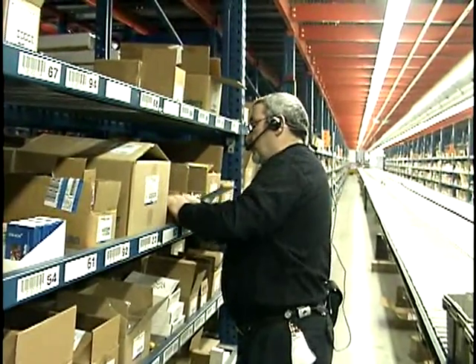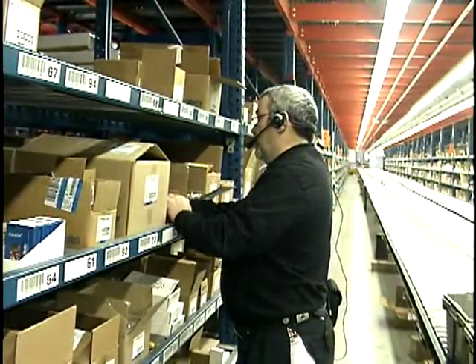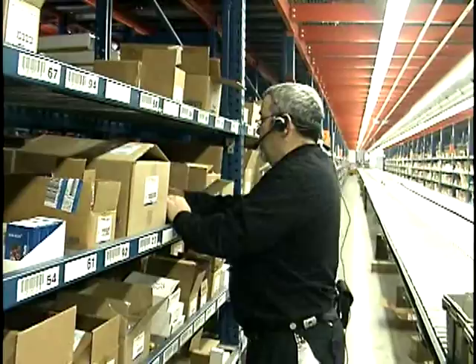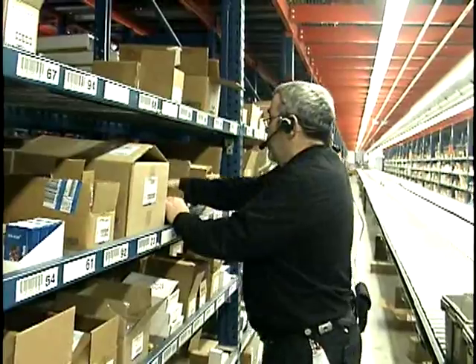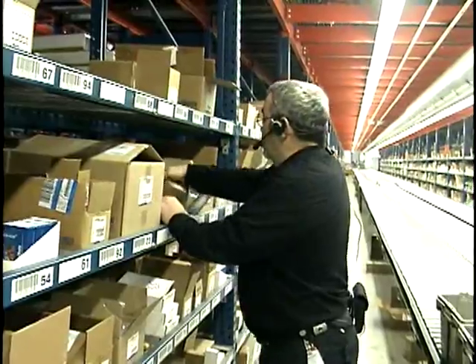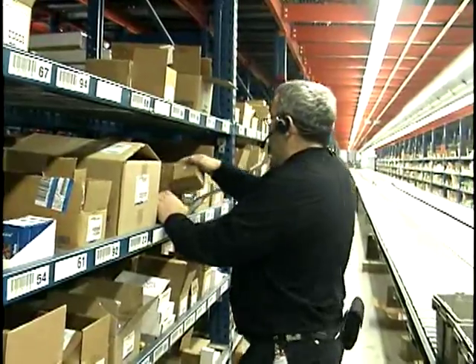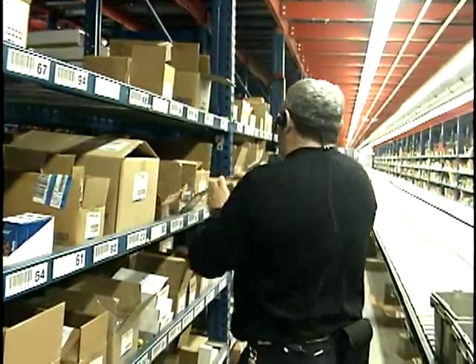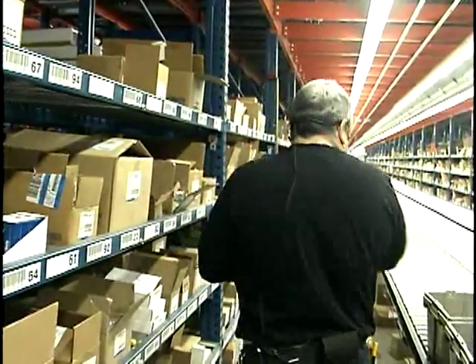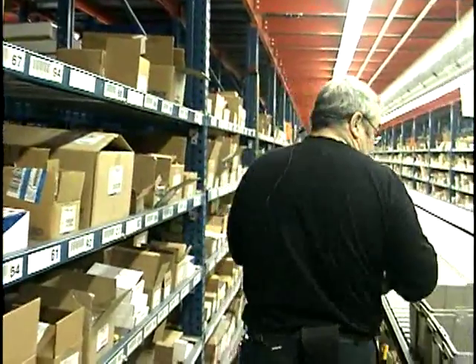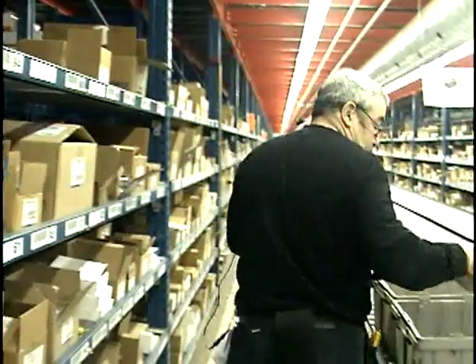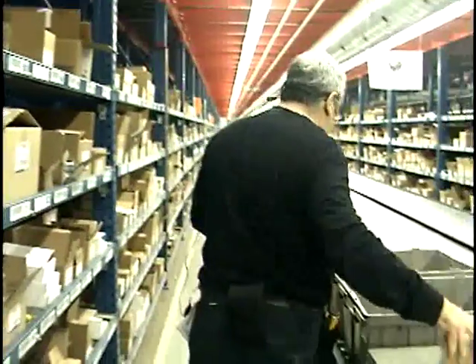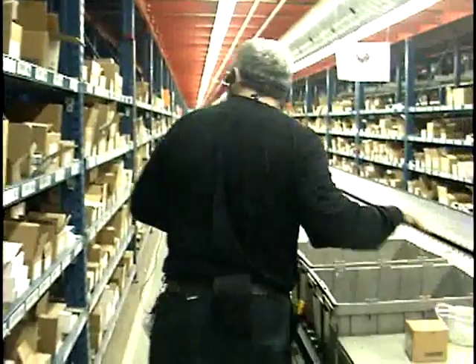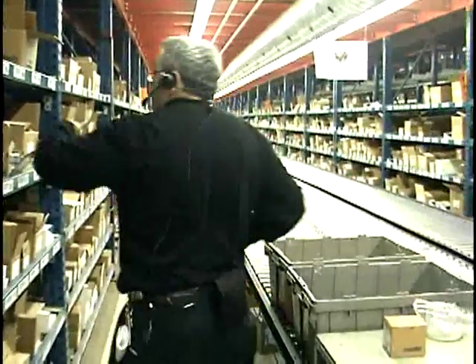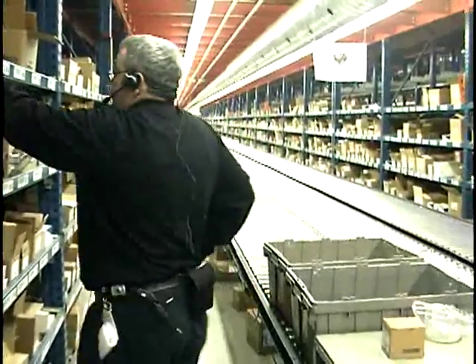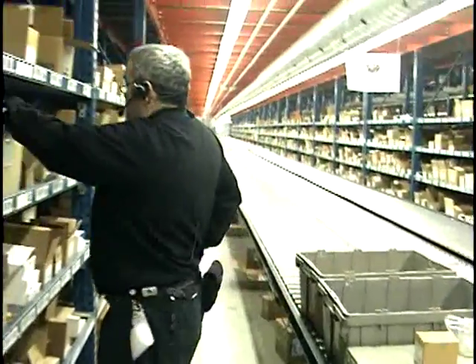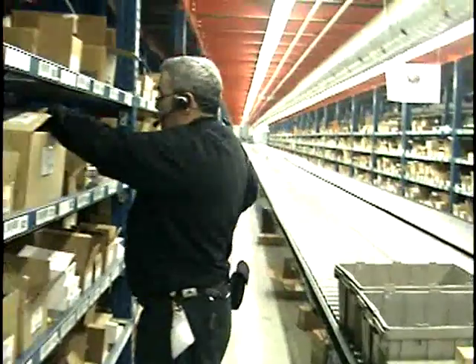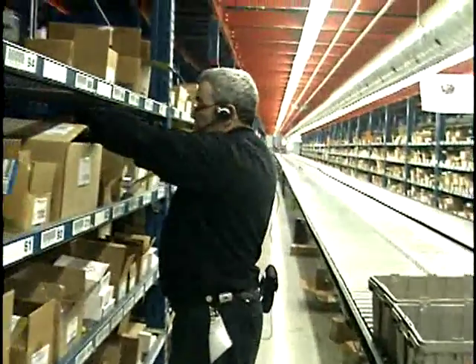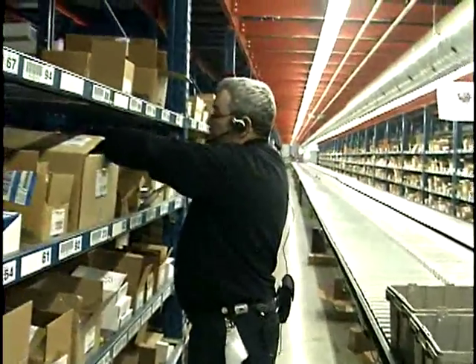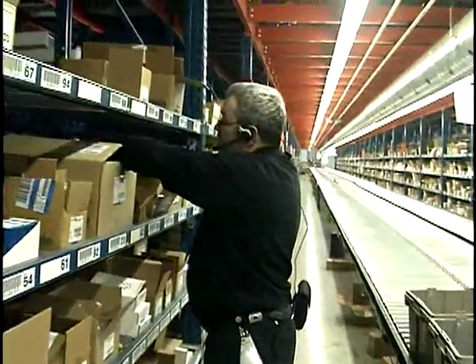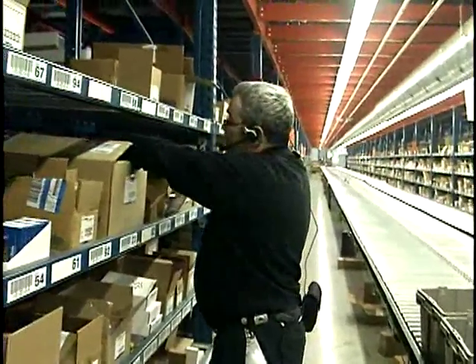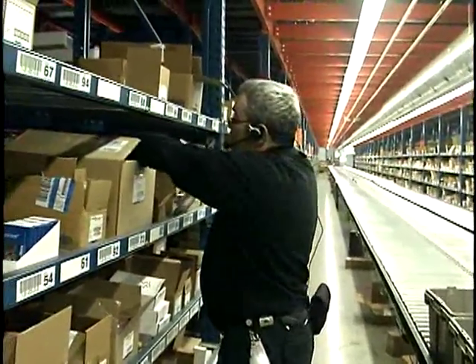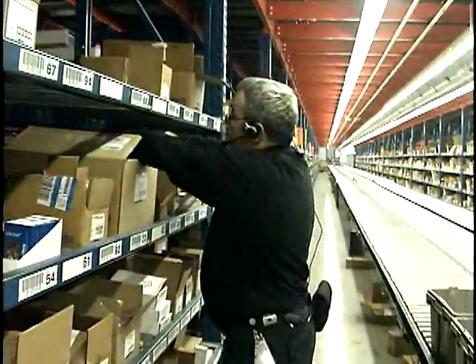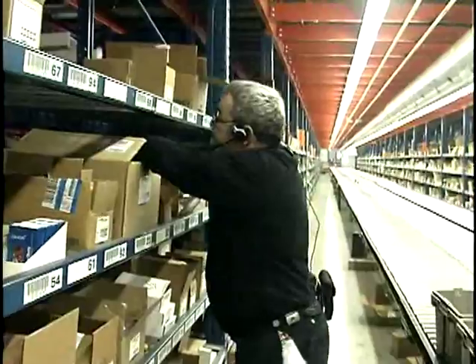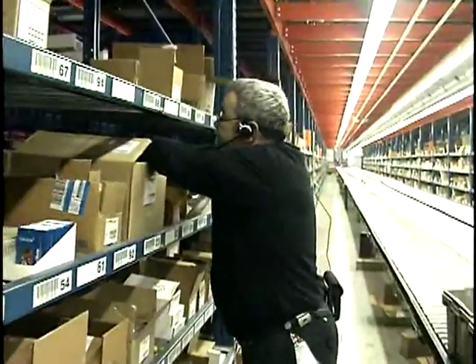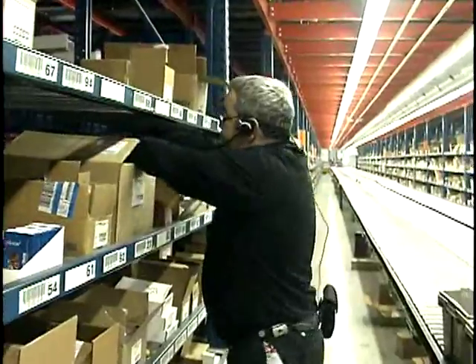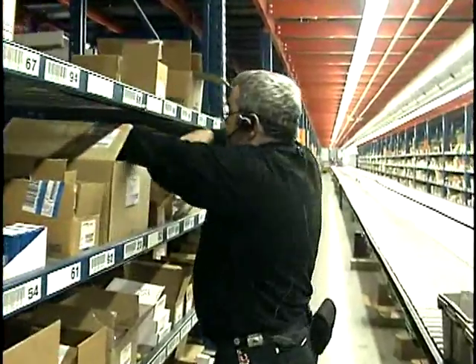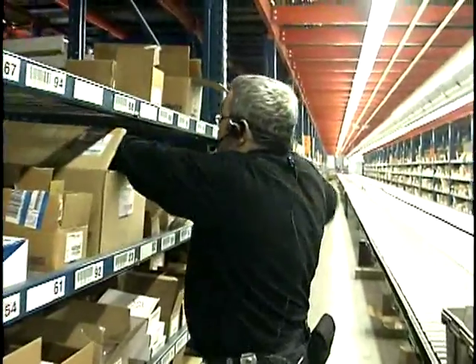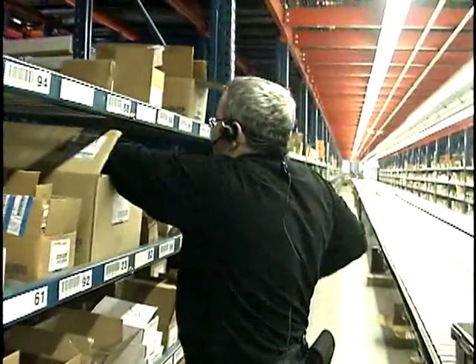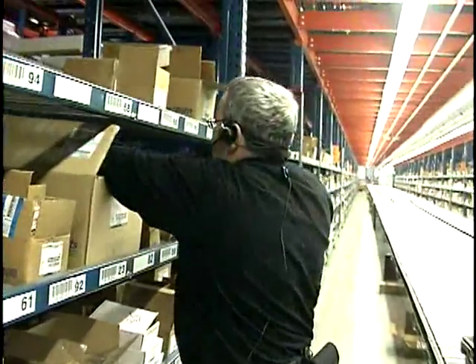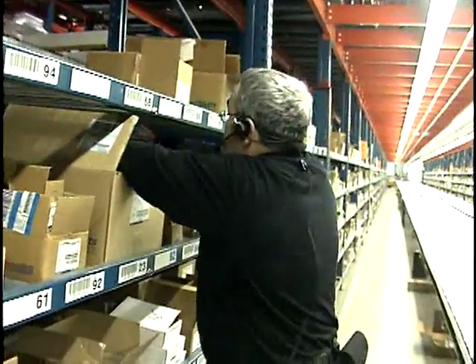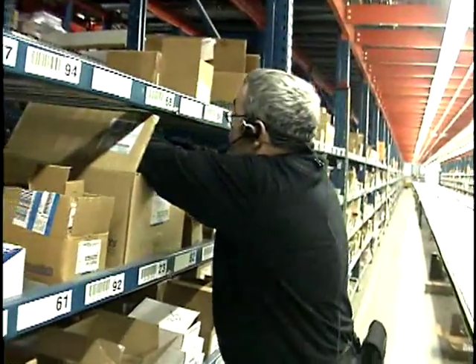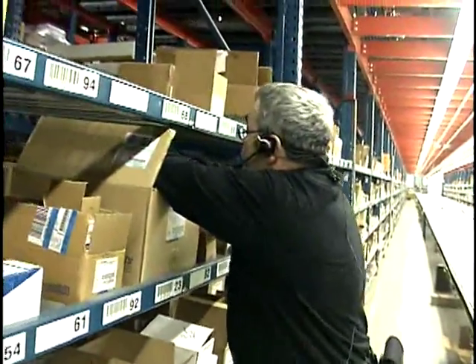Just imagine talking directly to the warehouse management system. By having hands and eyes free, pickers are not only more efficient, but much more accurate.